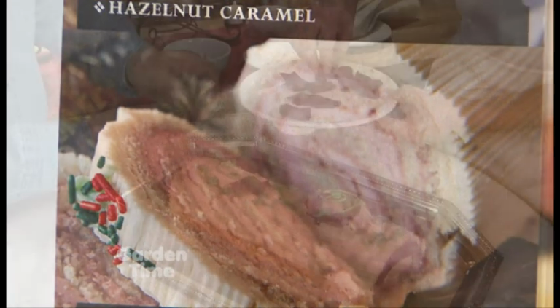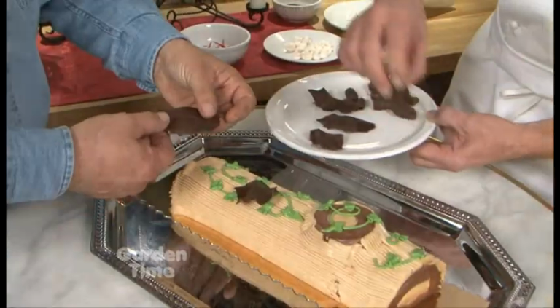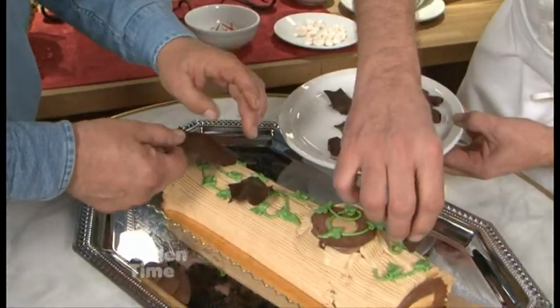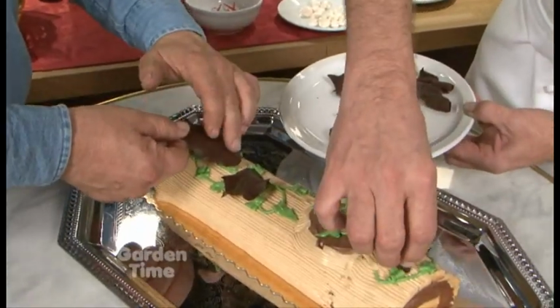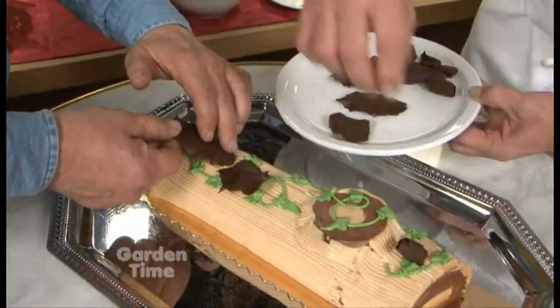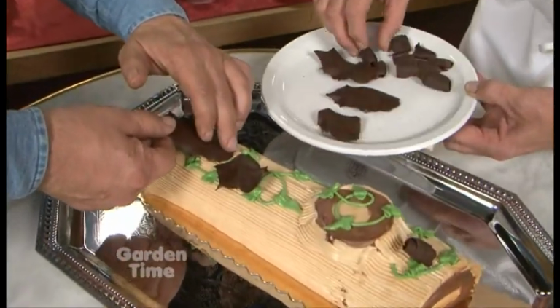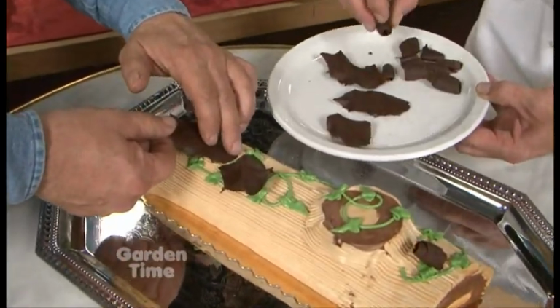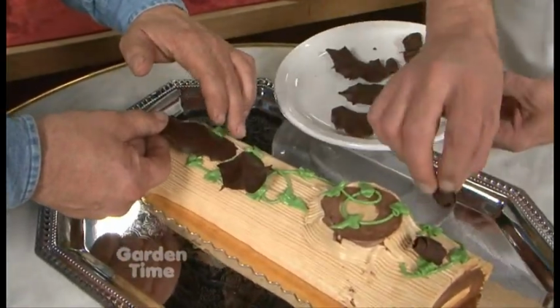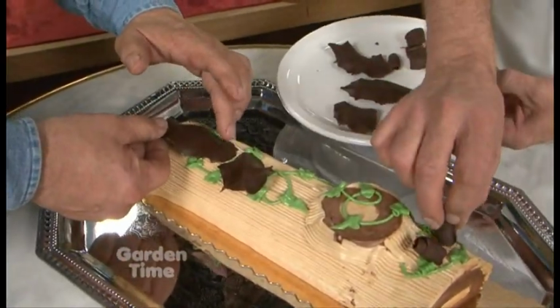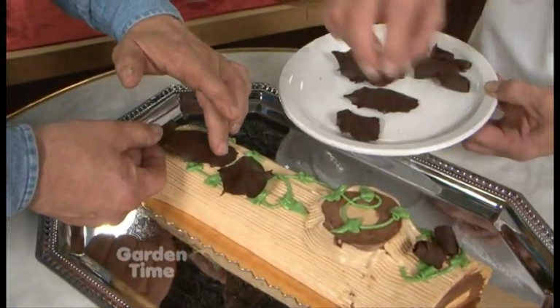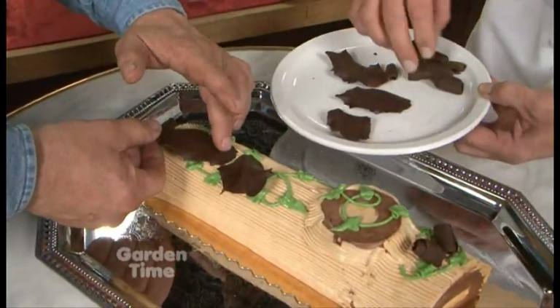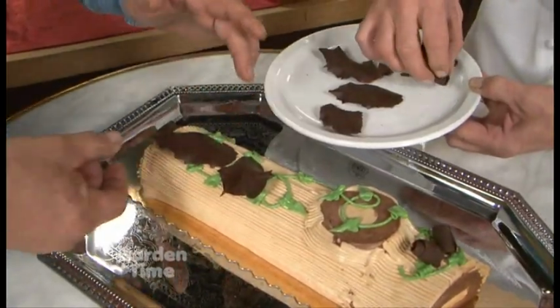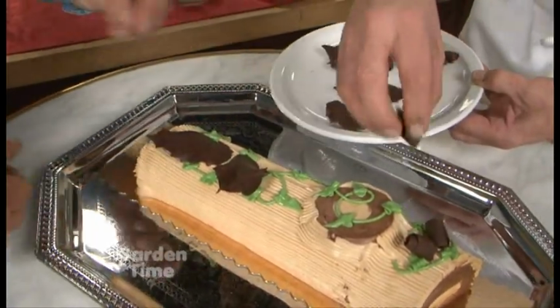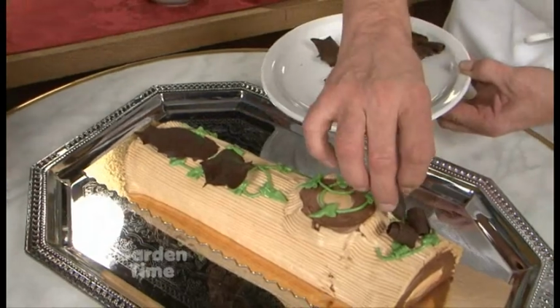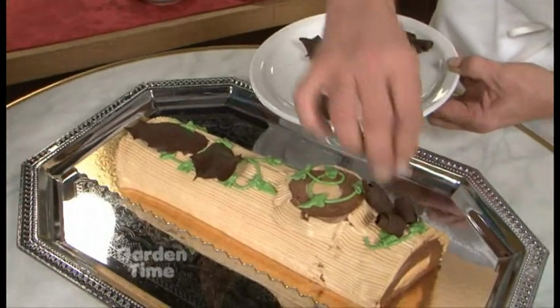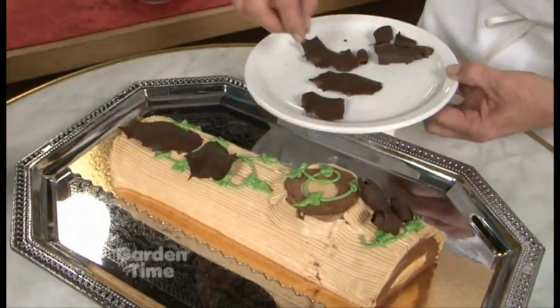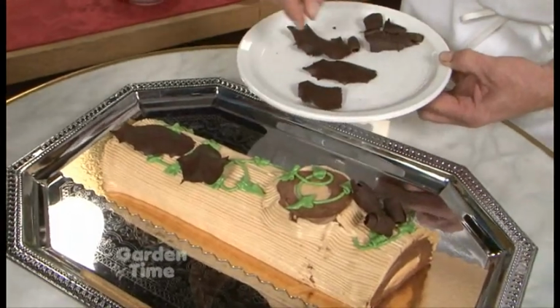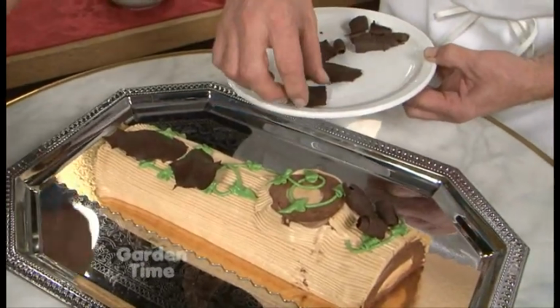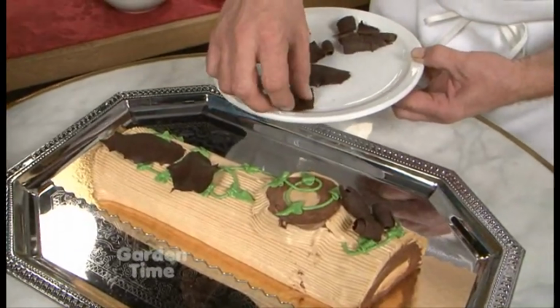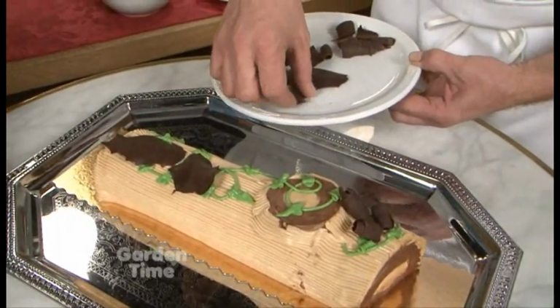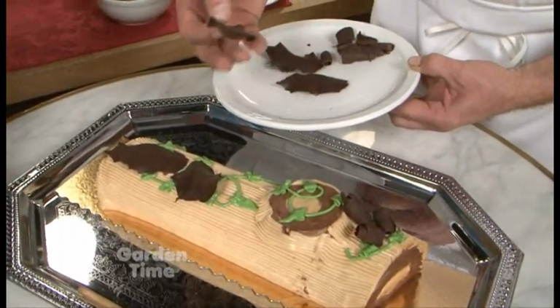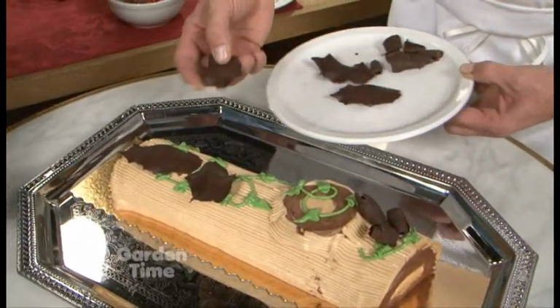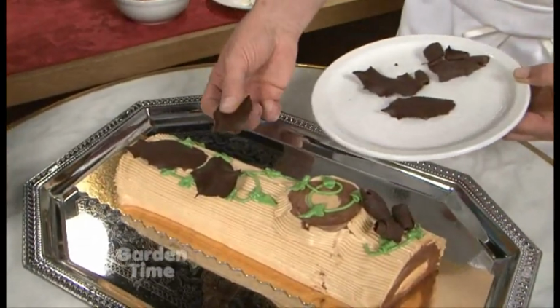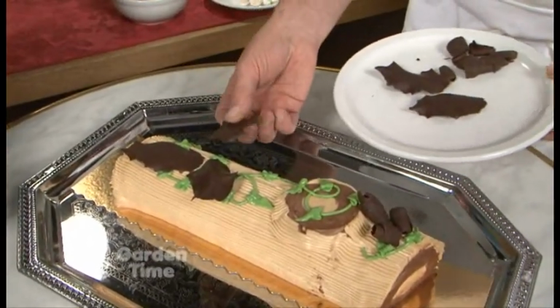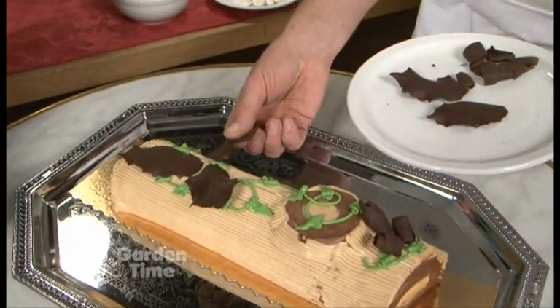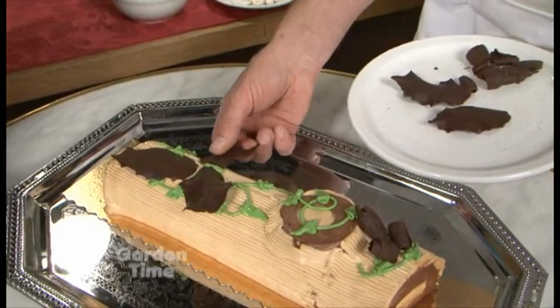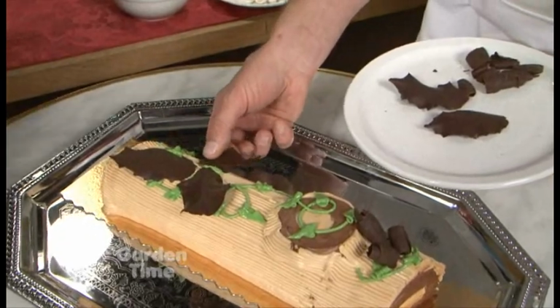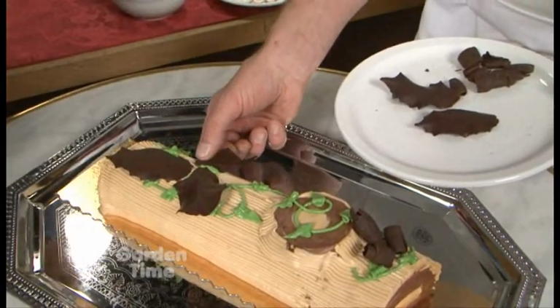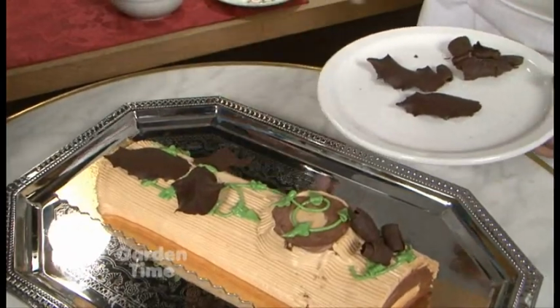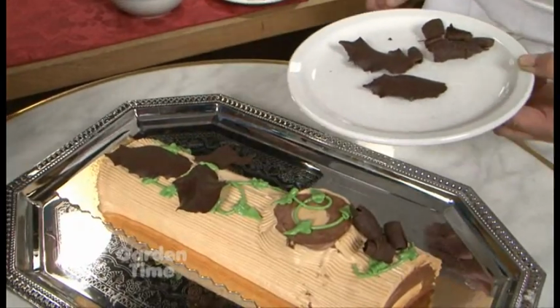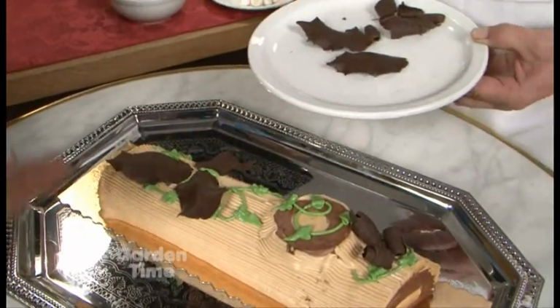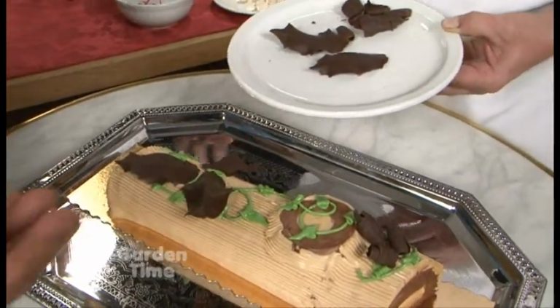Now you told me to put these on here, so I'm doing what you said — we'll see how that turns out. This looks beautiful, this is so real. And these are the holly leaves that we make ourselves here. So you just use holly leaves and cast chocolate on there?